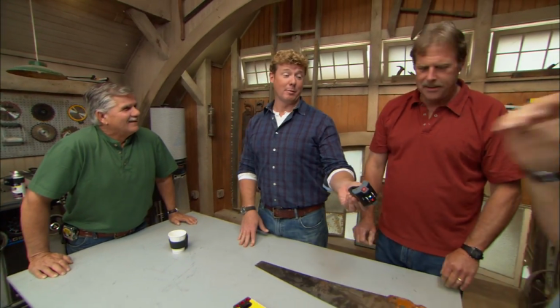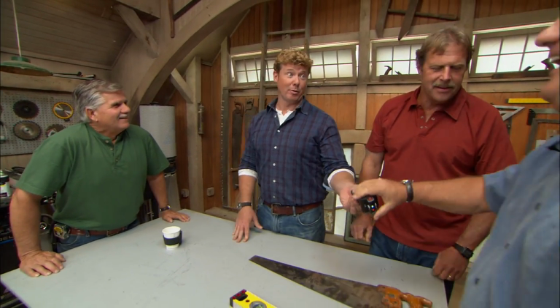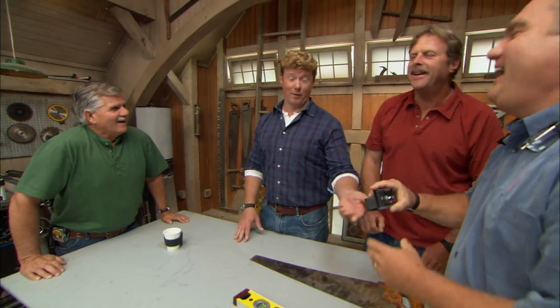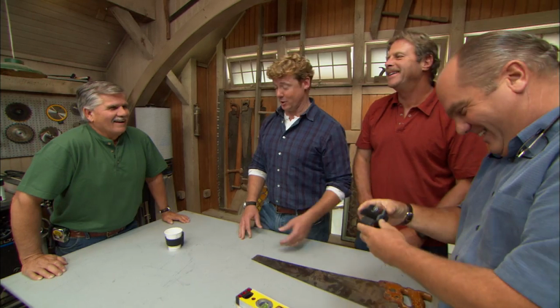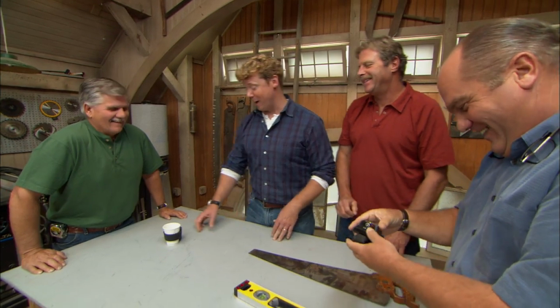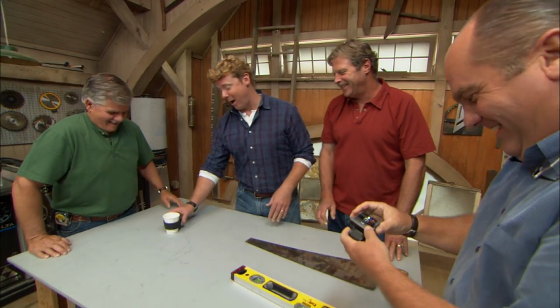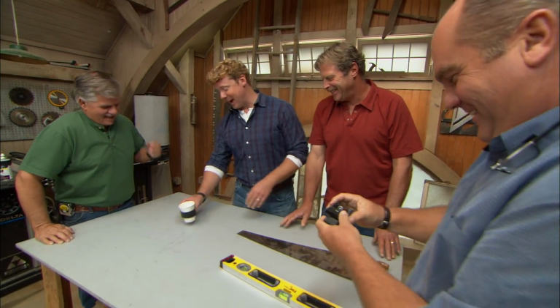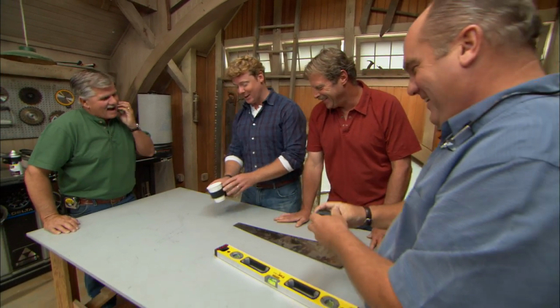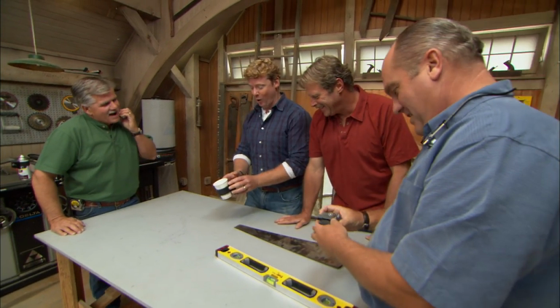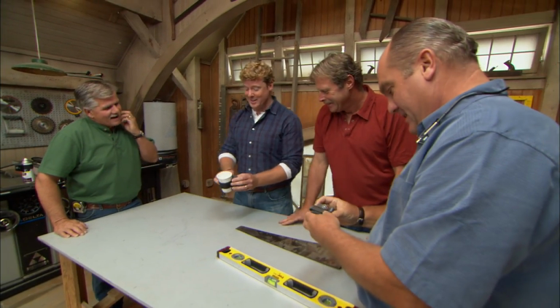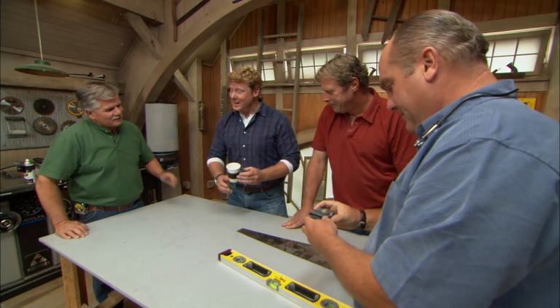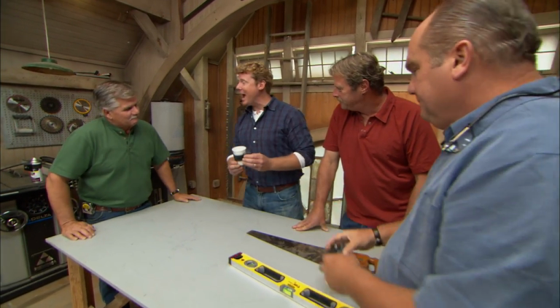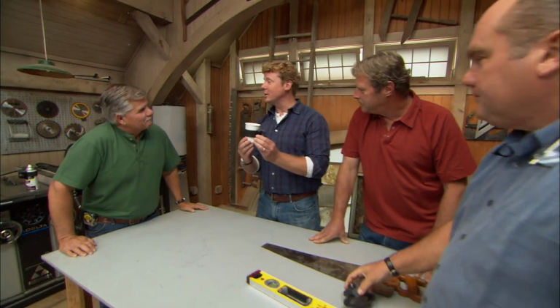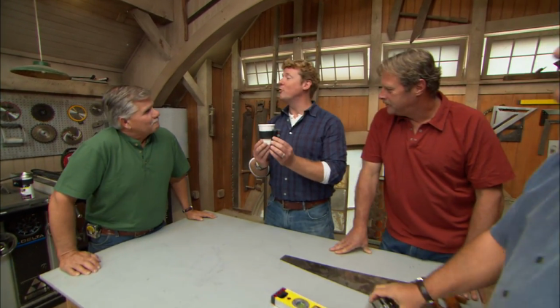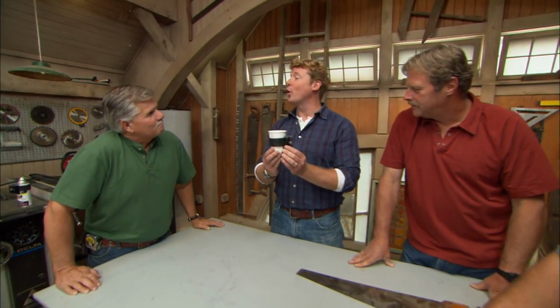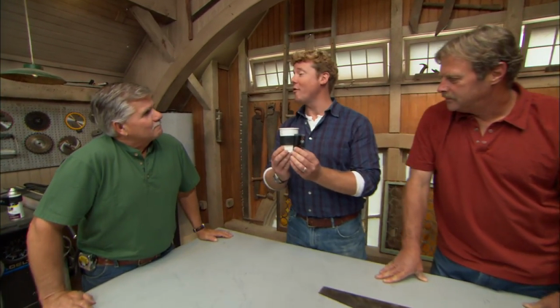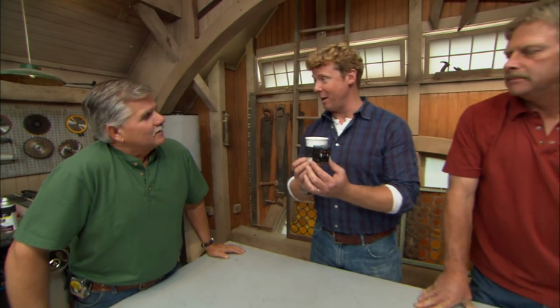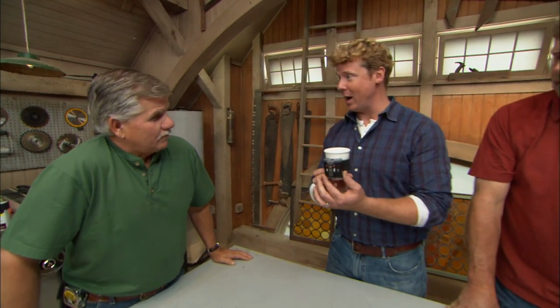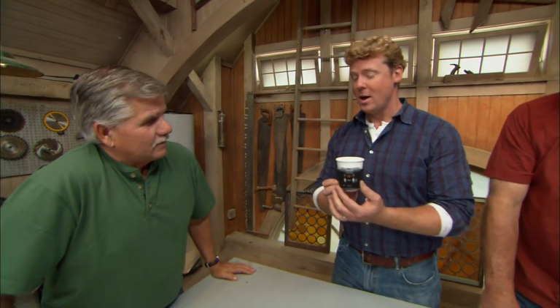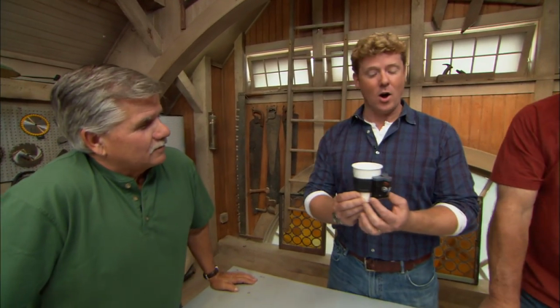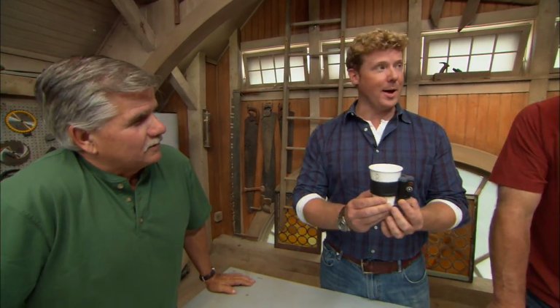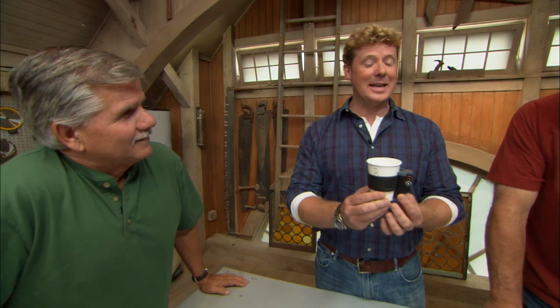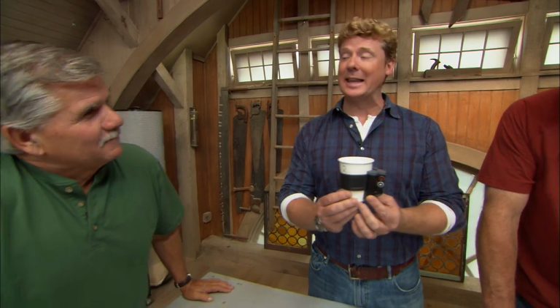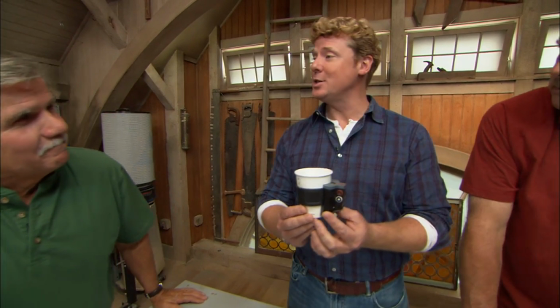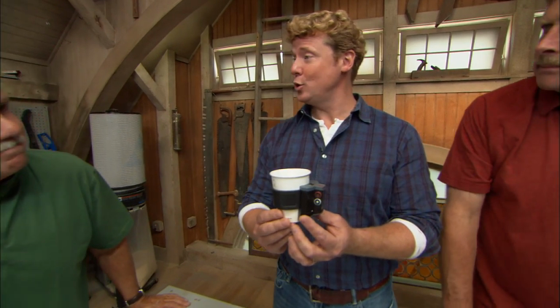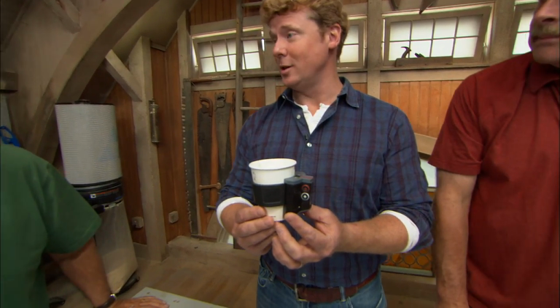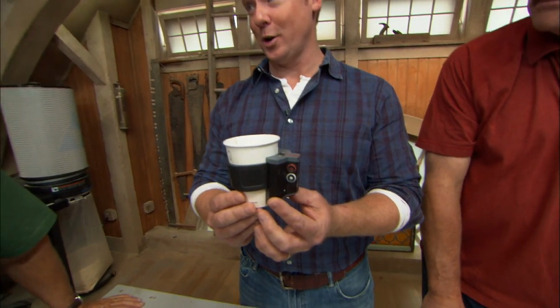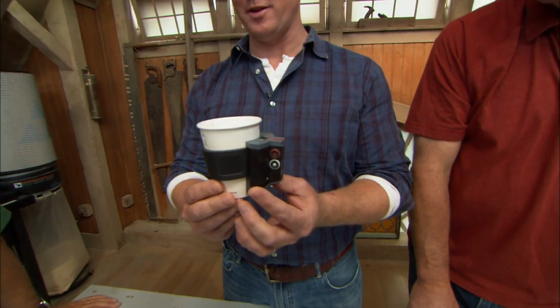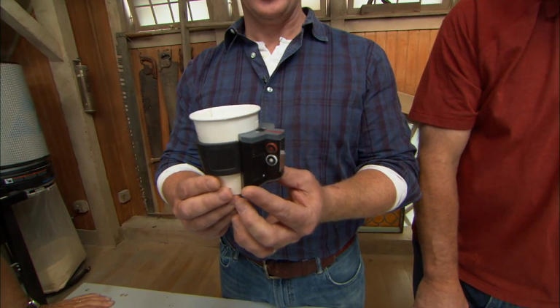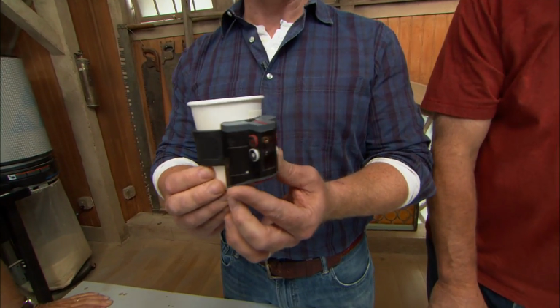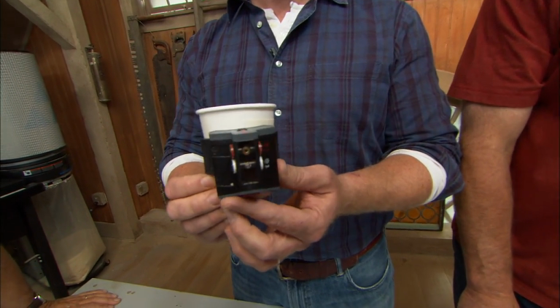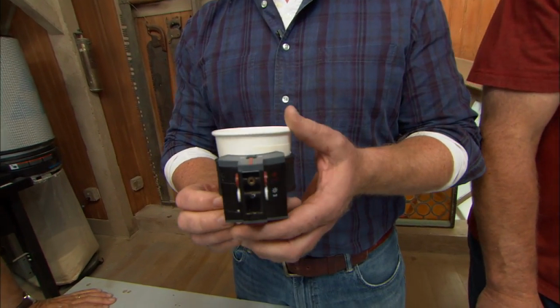You had better put that back on your ankle before your parole officer shows up. Now you guys got it all wrong — this is actually for your coffee cup.